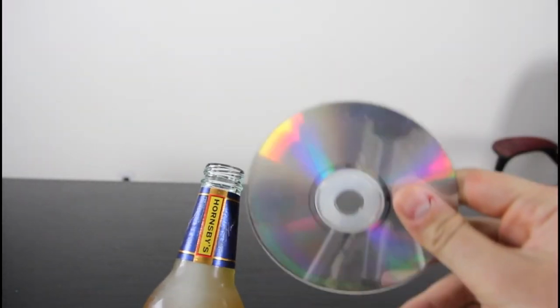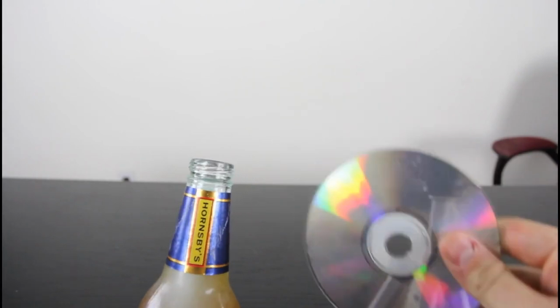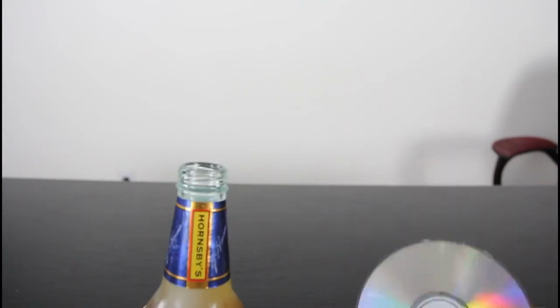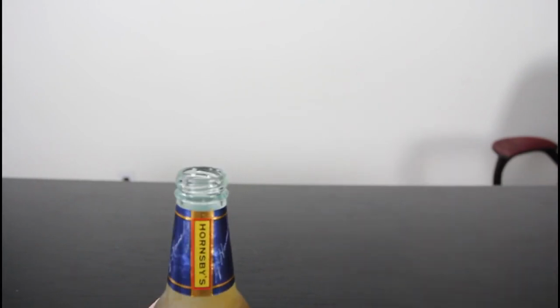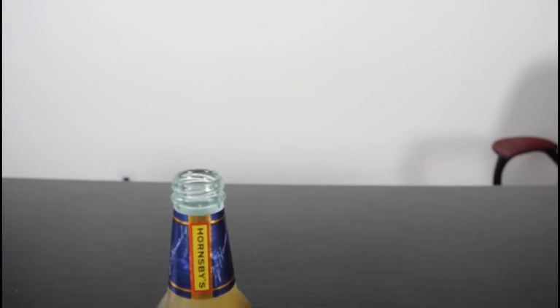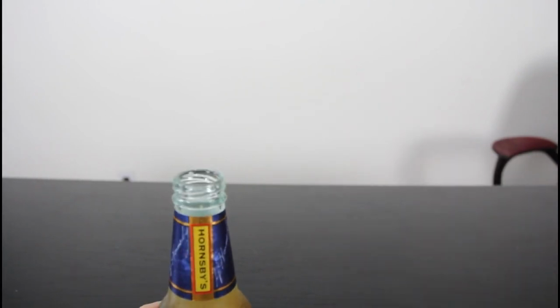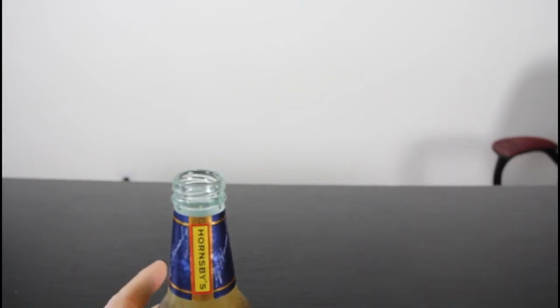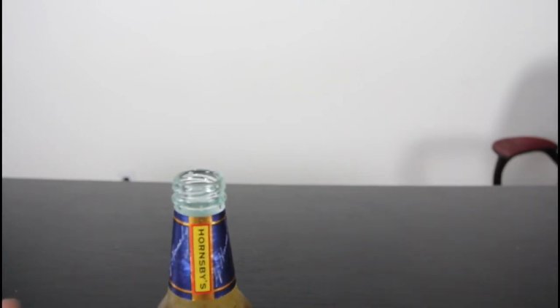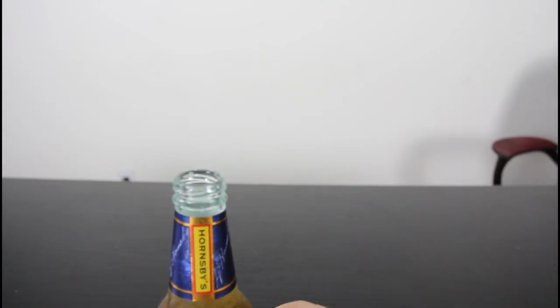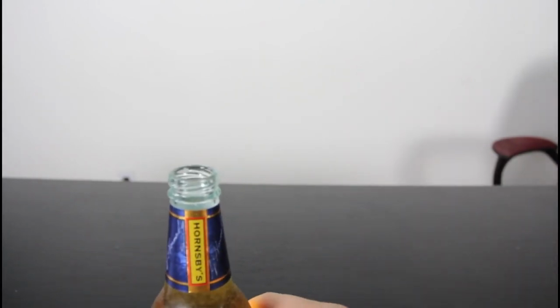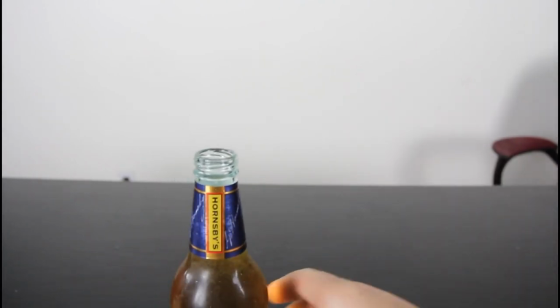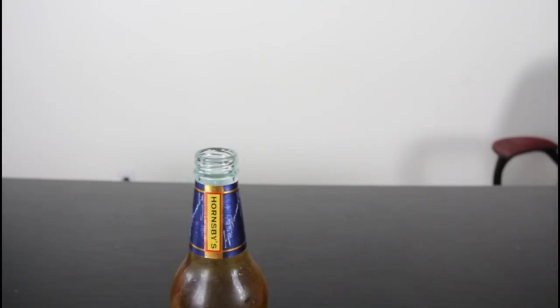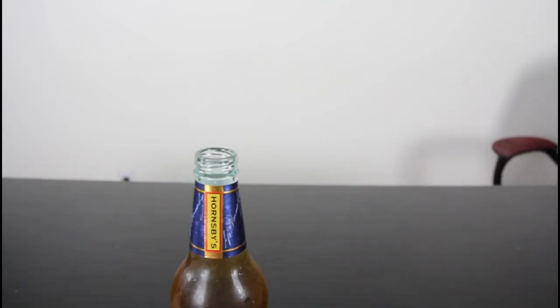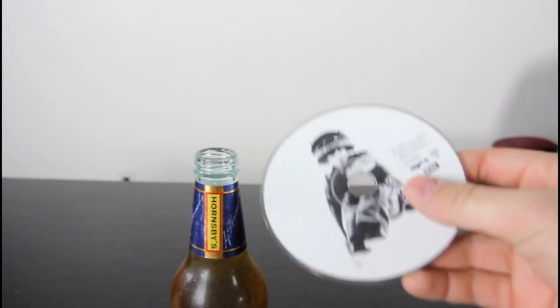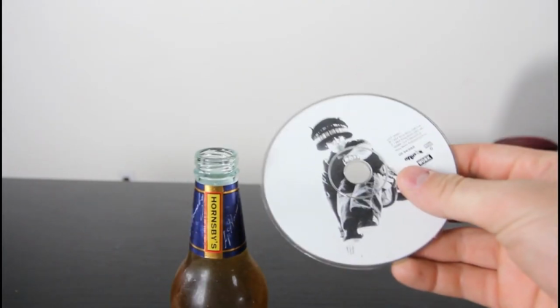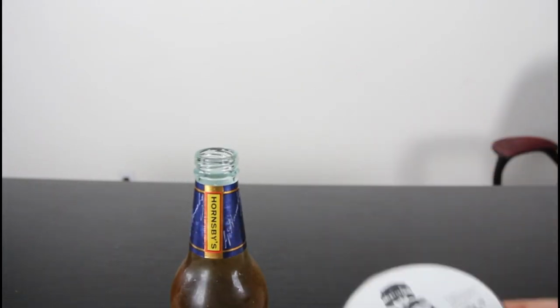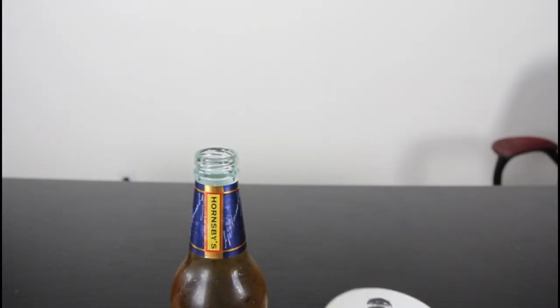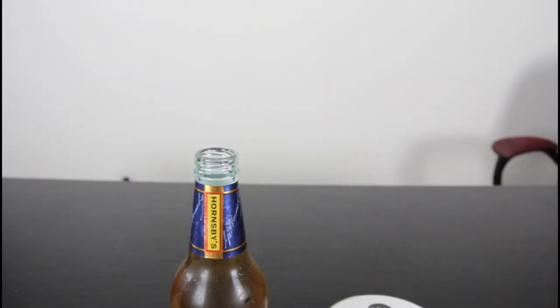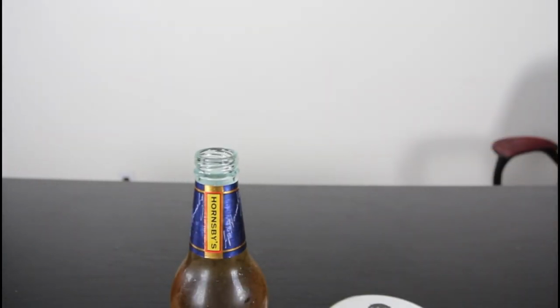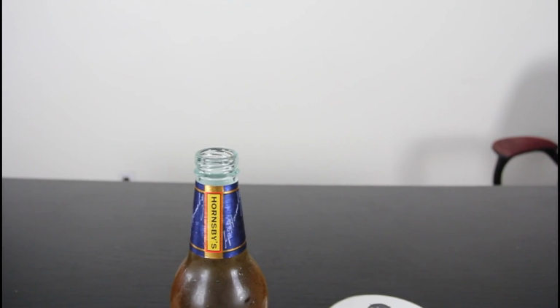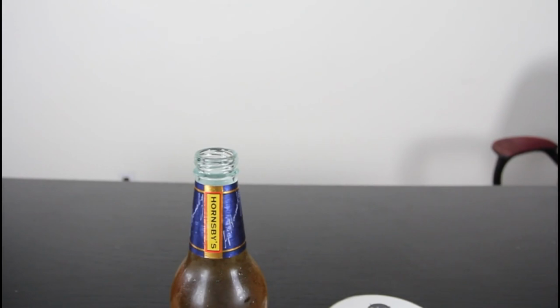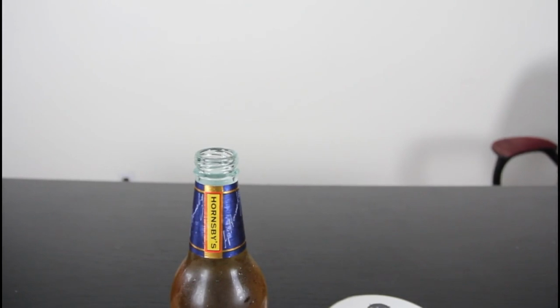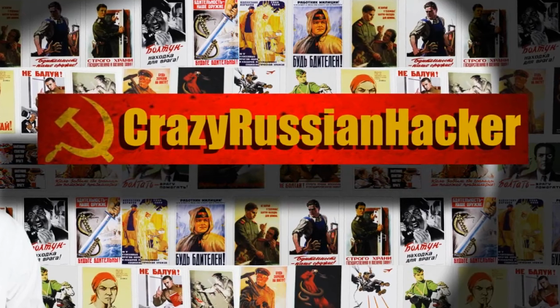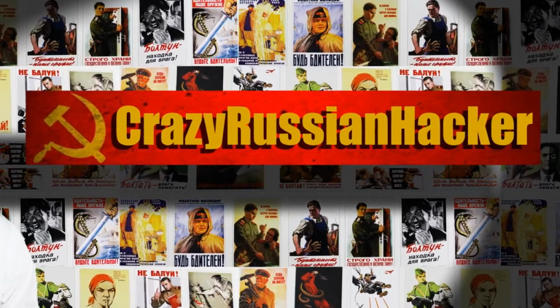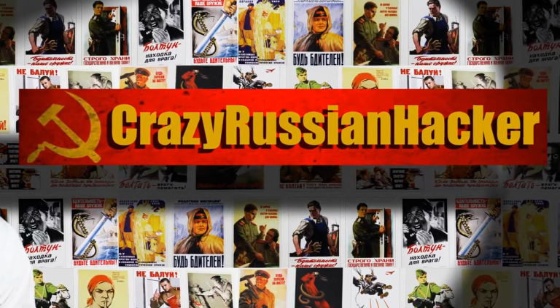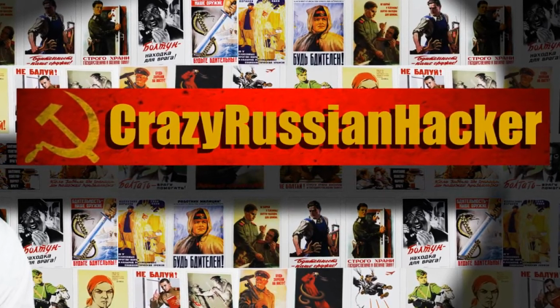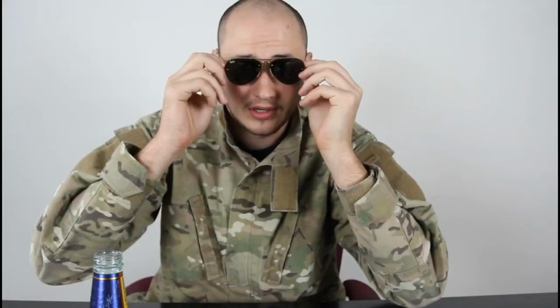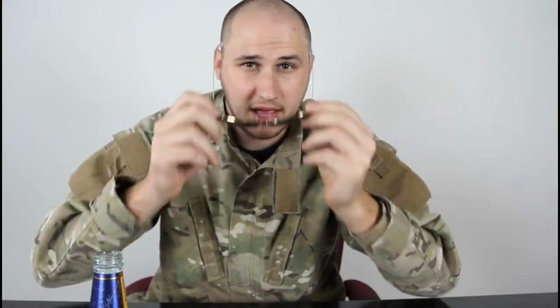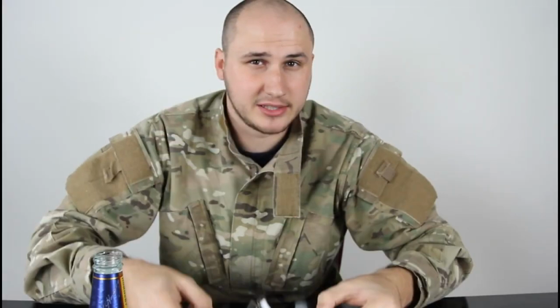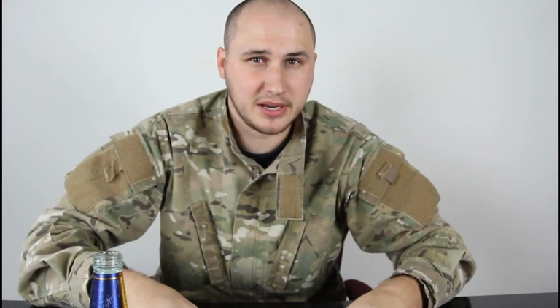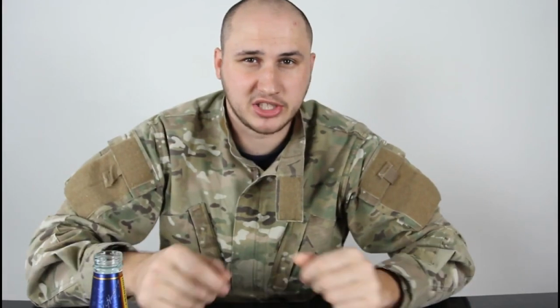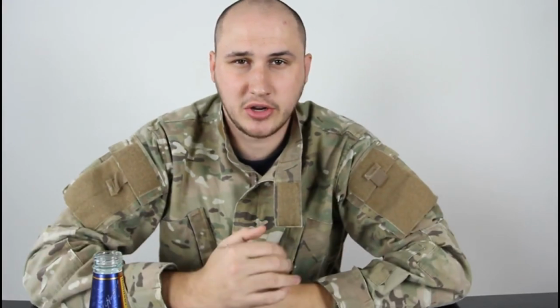That's it. That's how we open a beer just with a CD. Pretty awesome, huh? Alright, that's pretty much it.